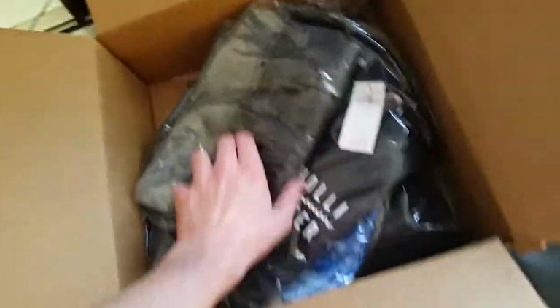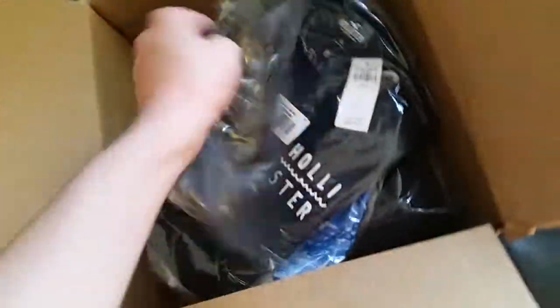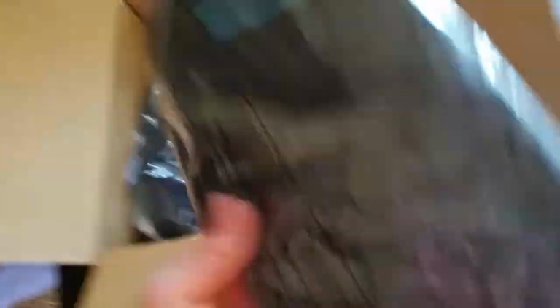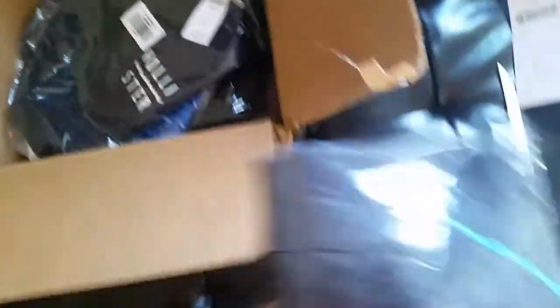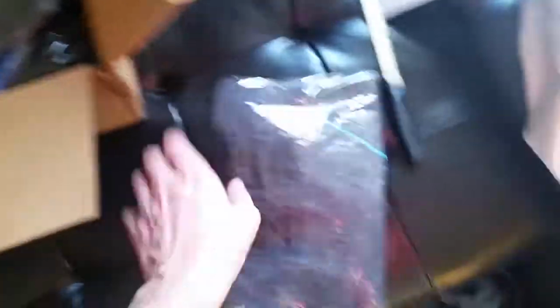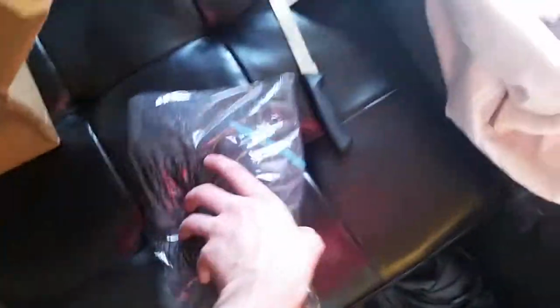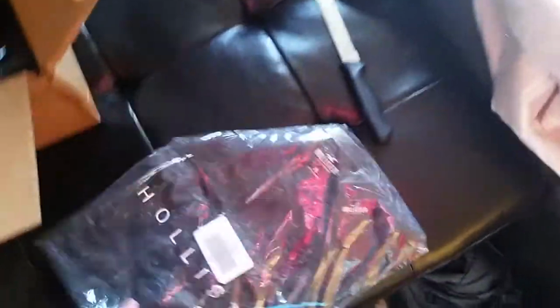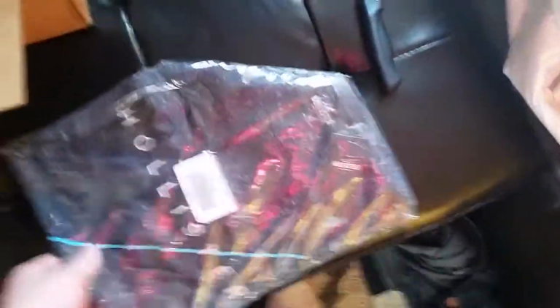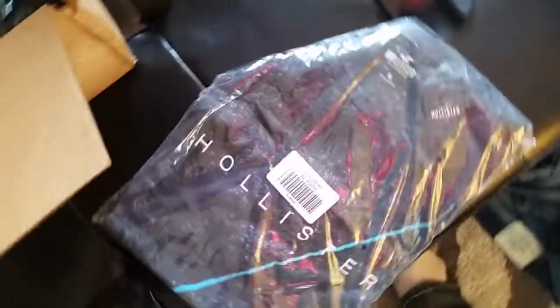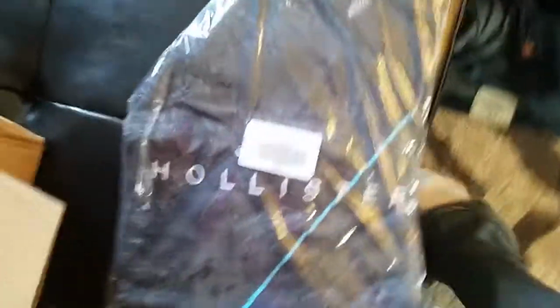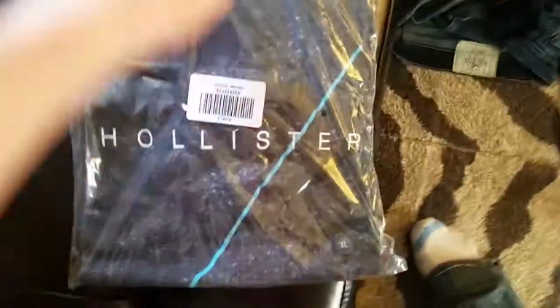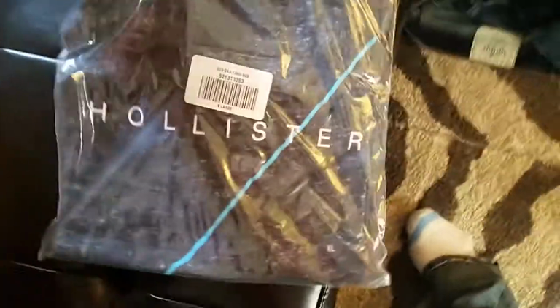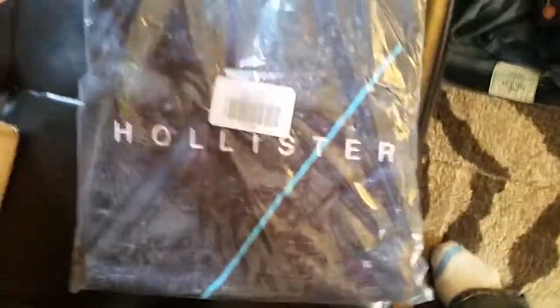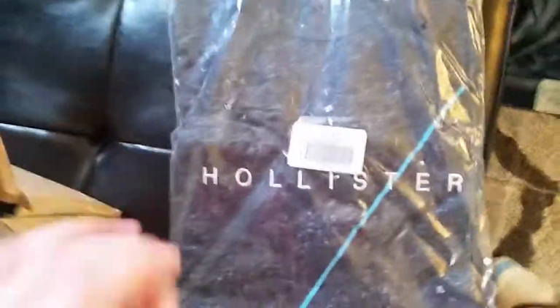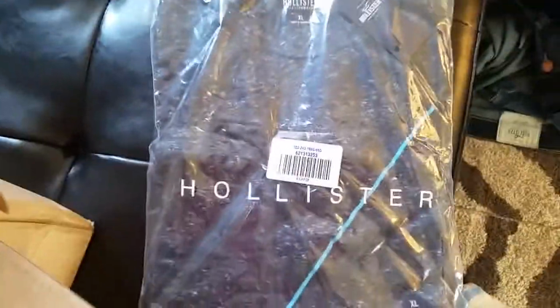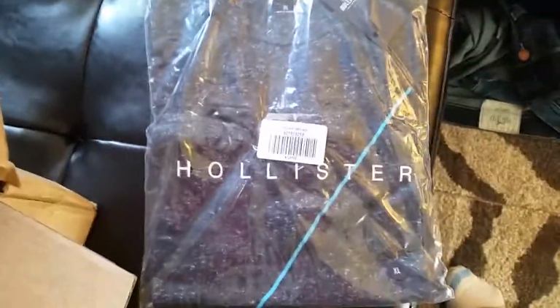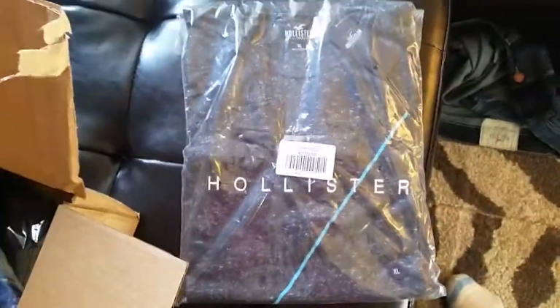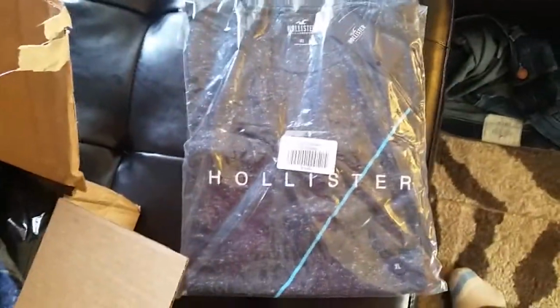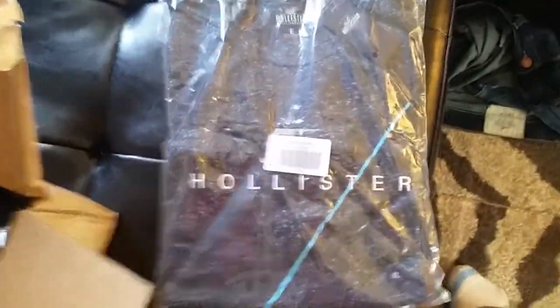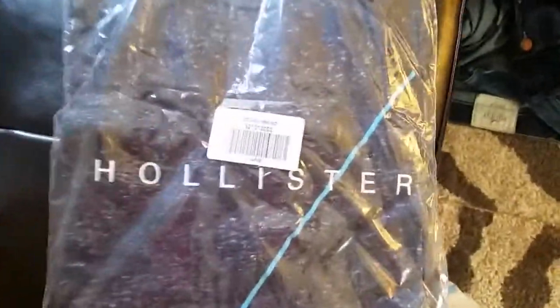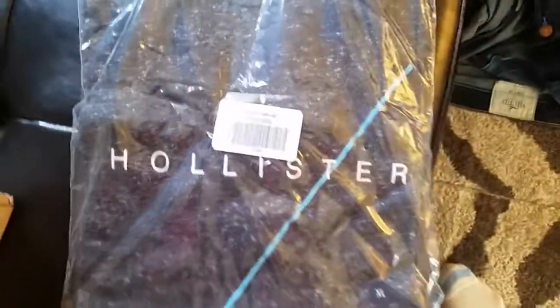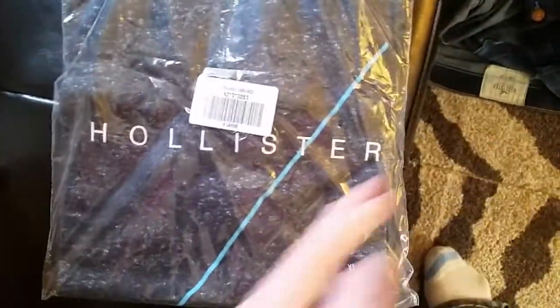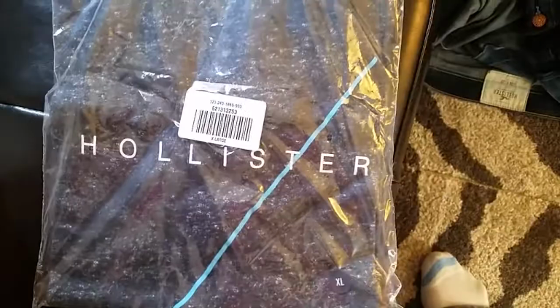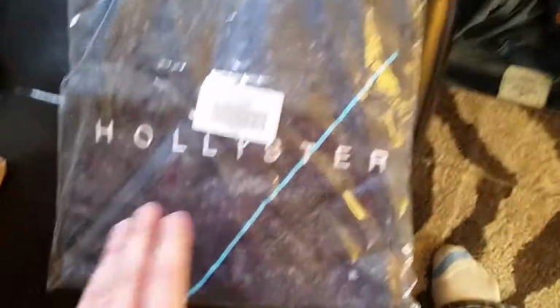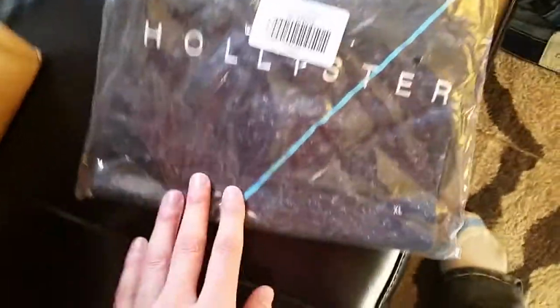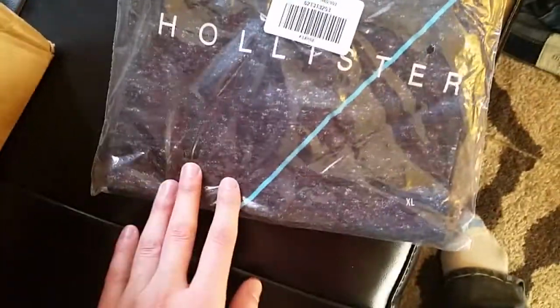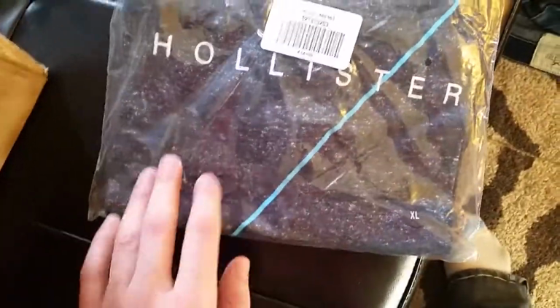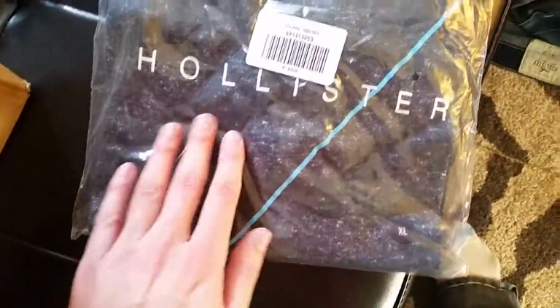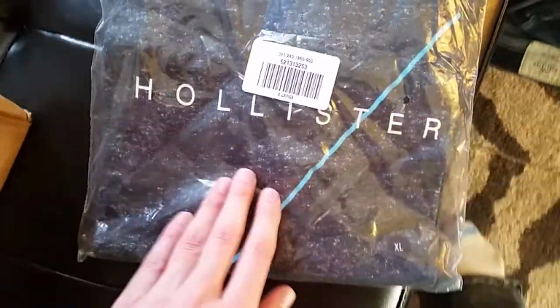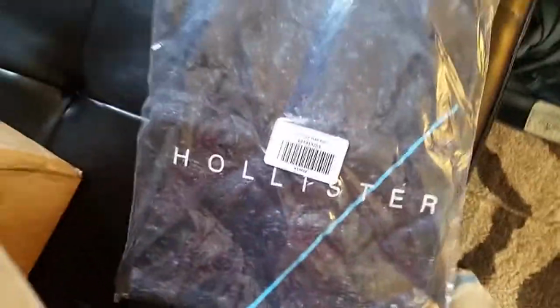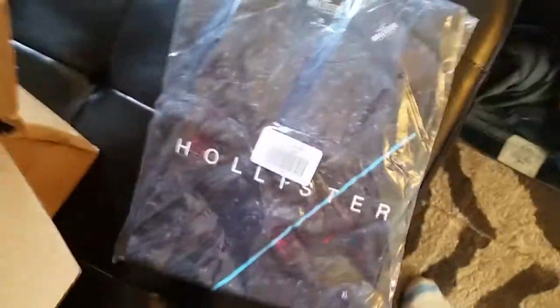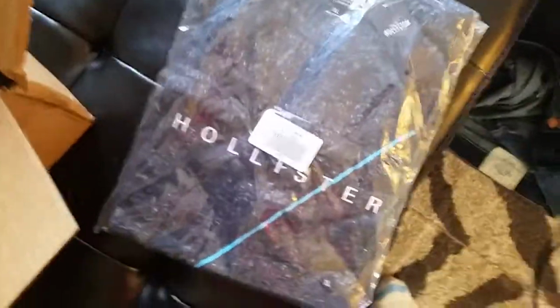For winter they always go with darker shirts. First we have this stylish Hollister shirt, a blue slash and a small logo. Look at the shirt — awesome color.